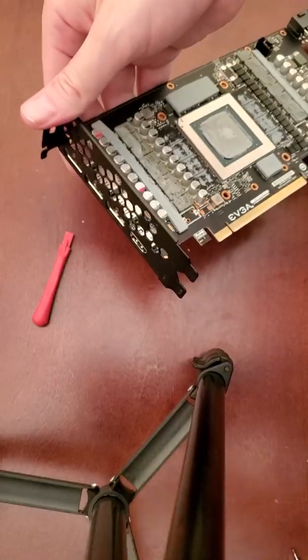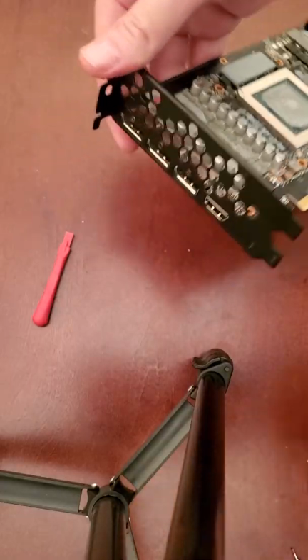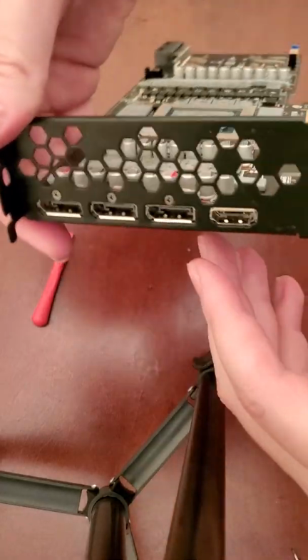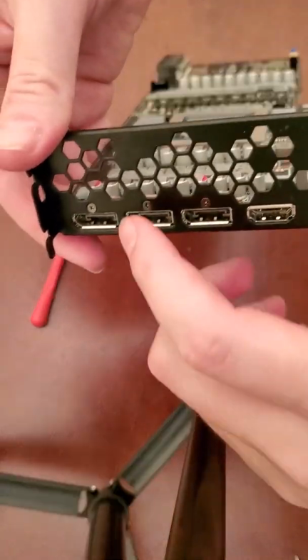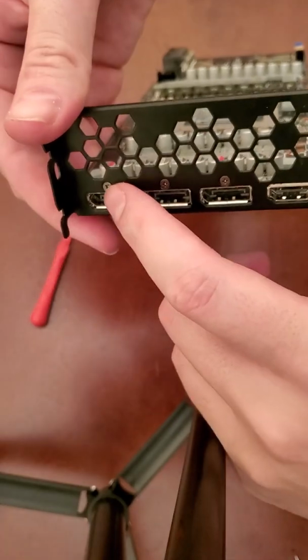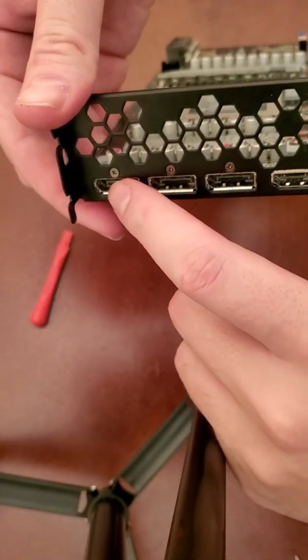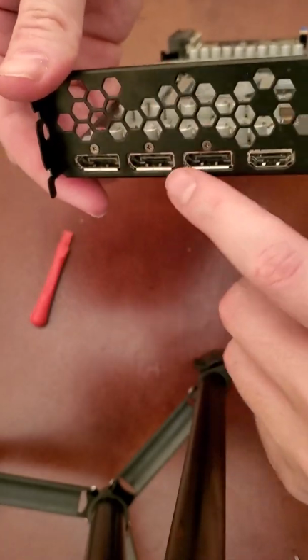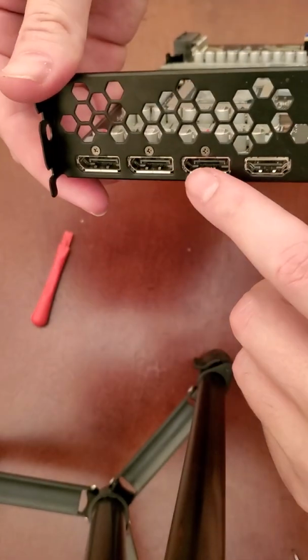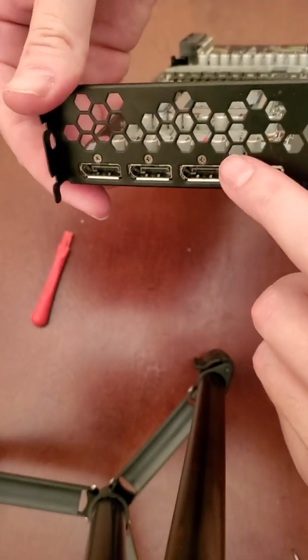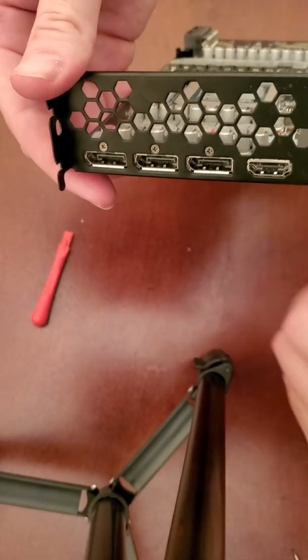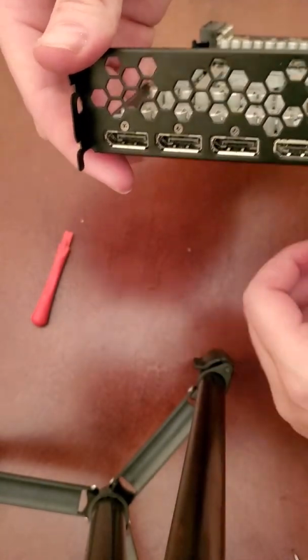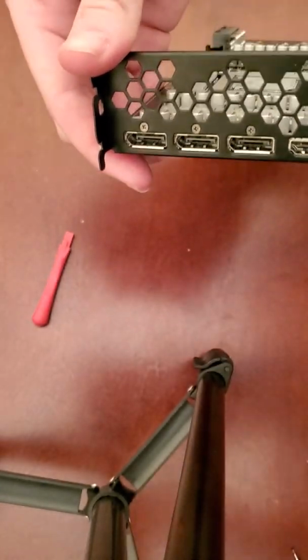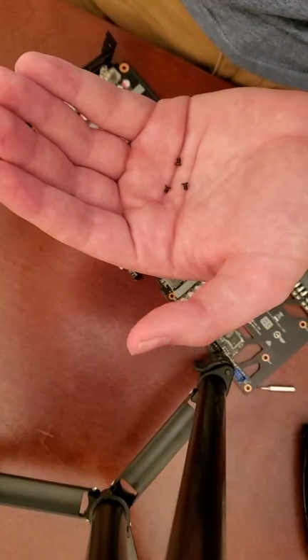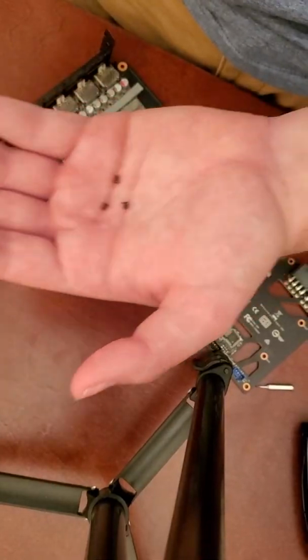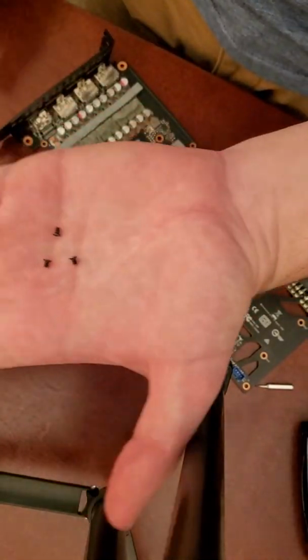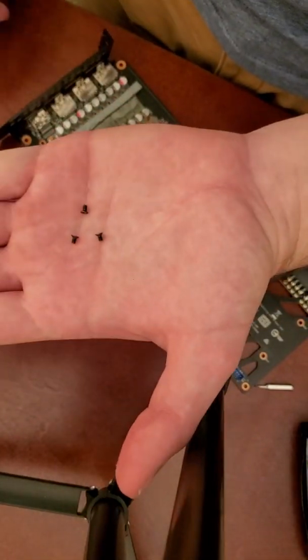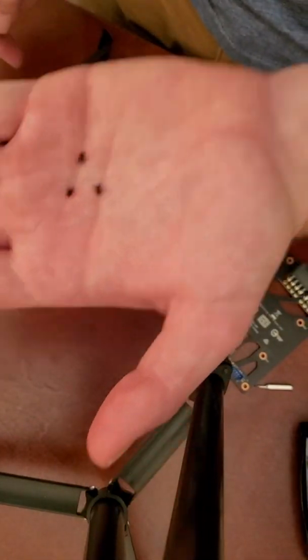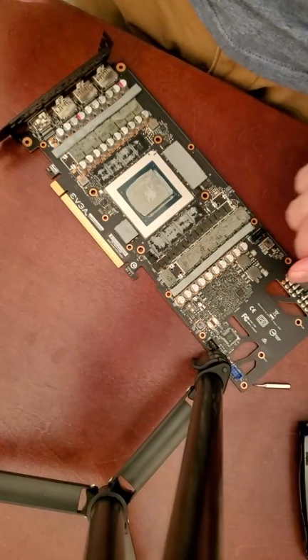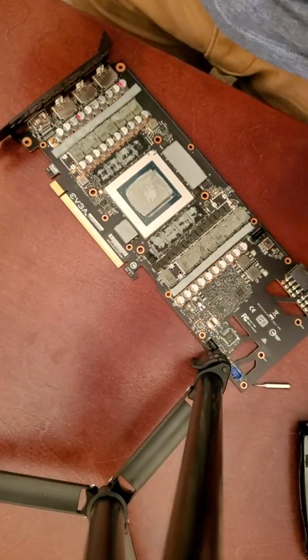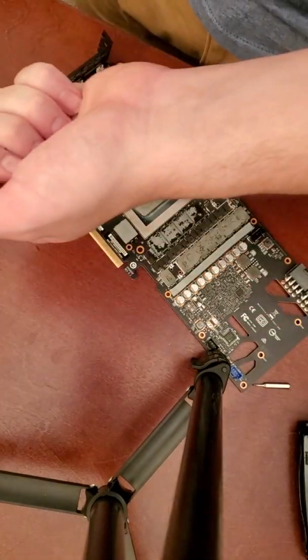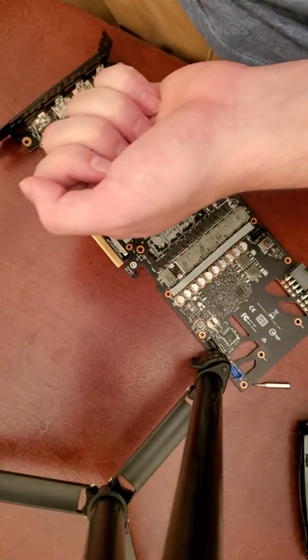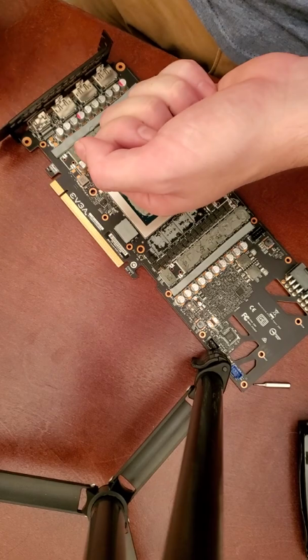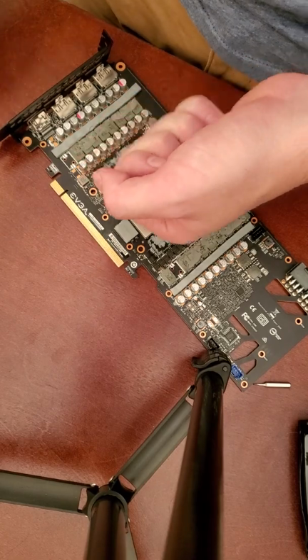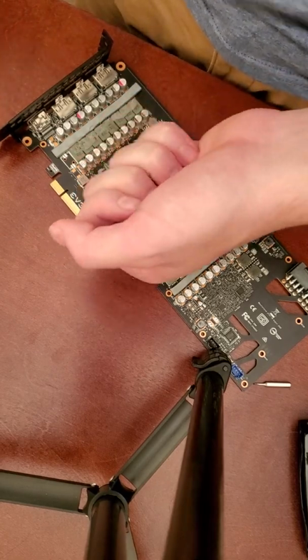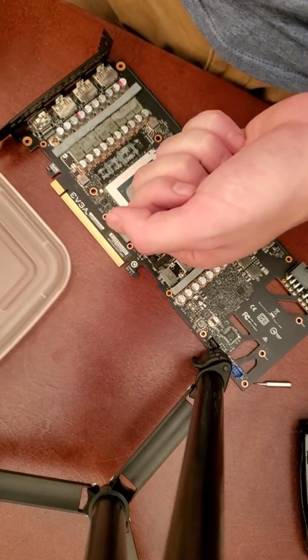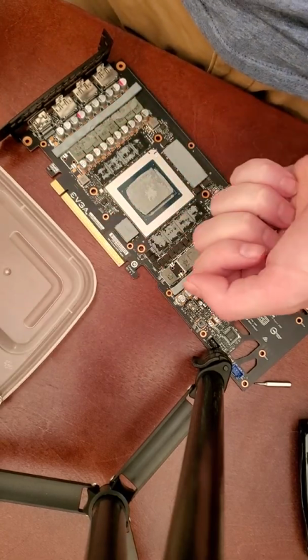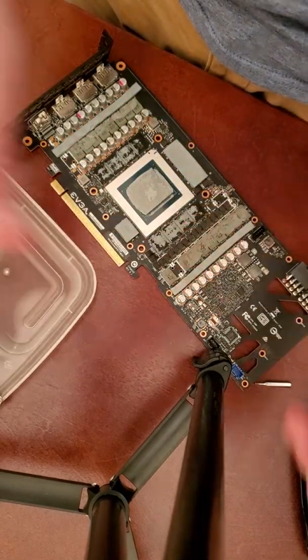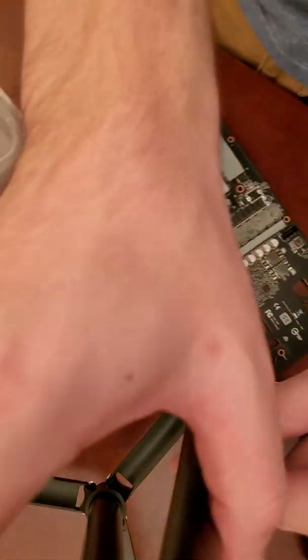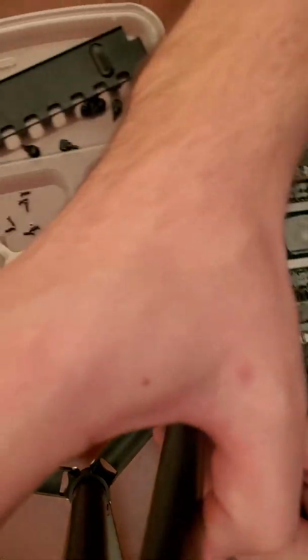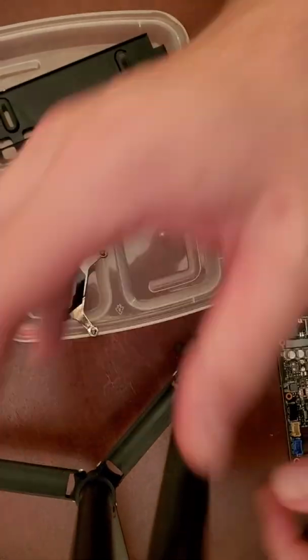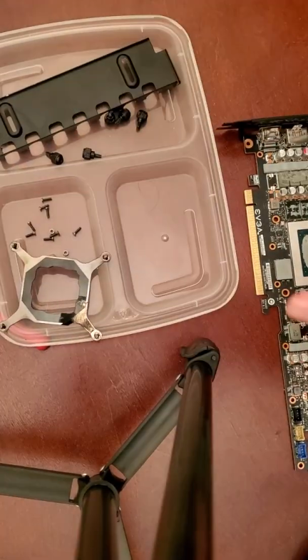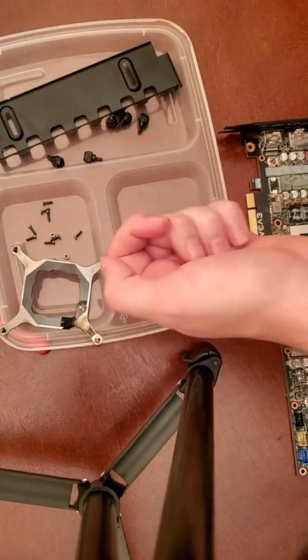Next, all we're going to do is just unscrew the three screws that hold the mounting bracket onto the card. Super simple — just take those off and you can pop that back bracket off.